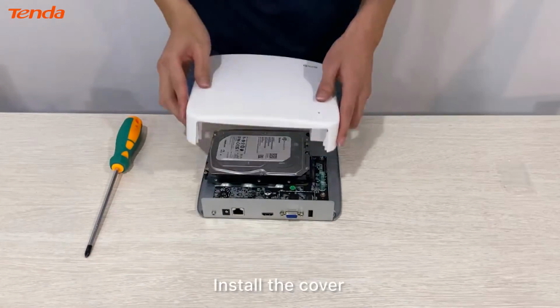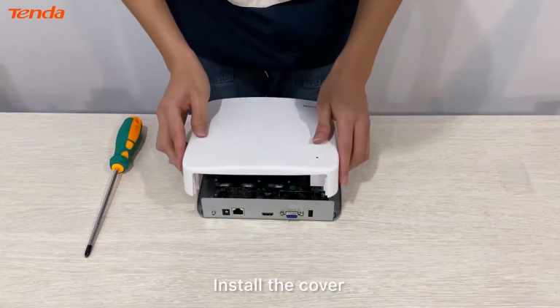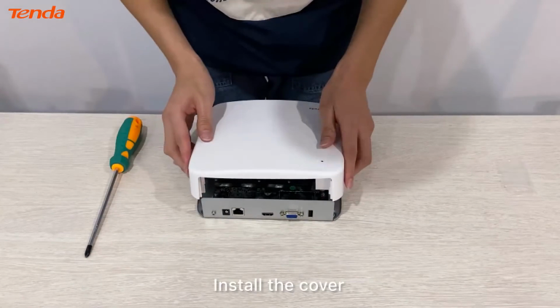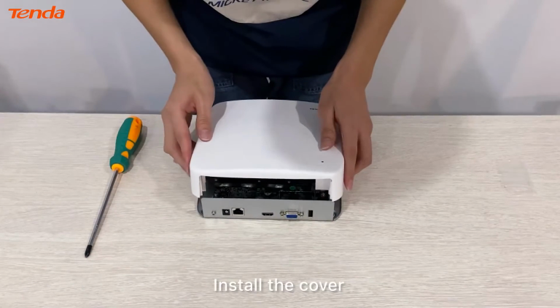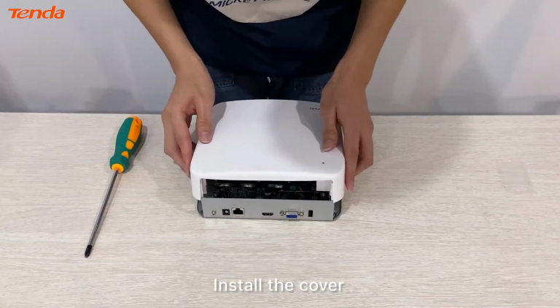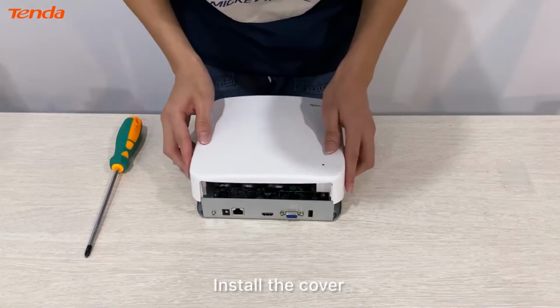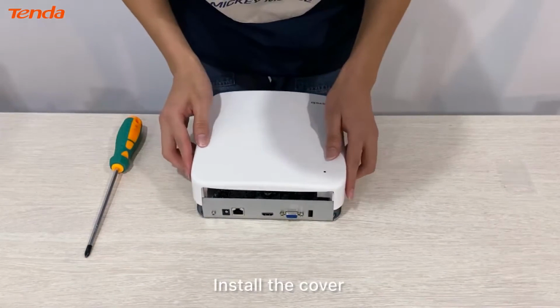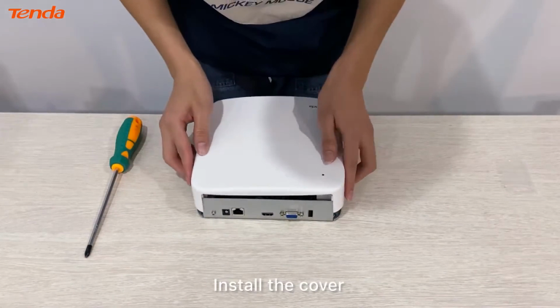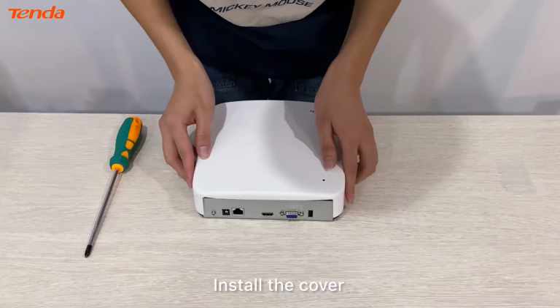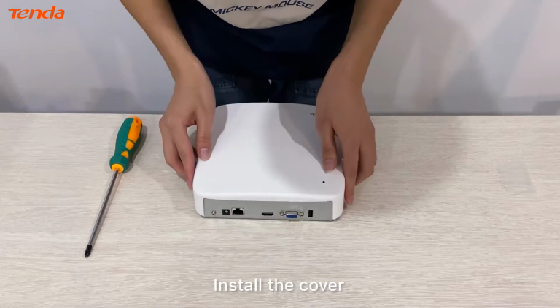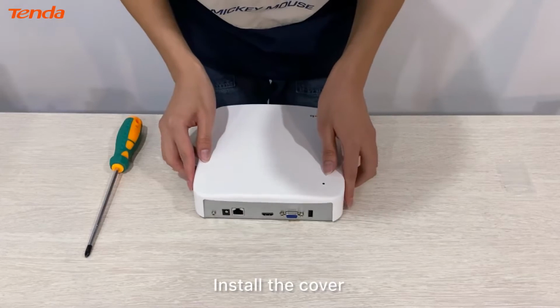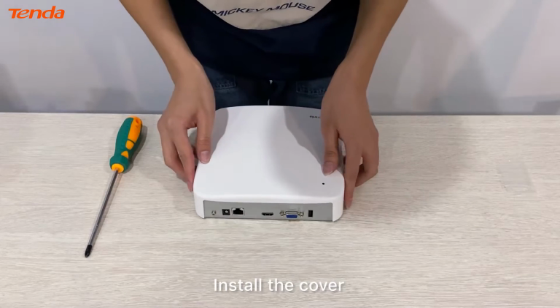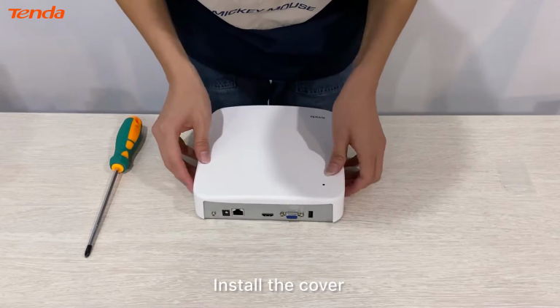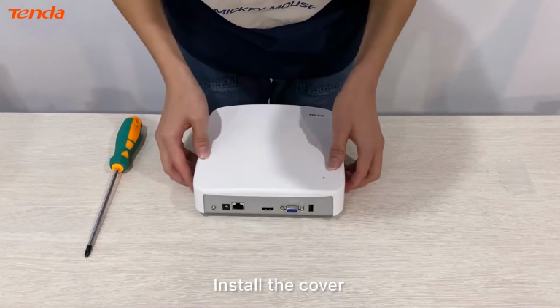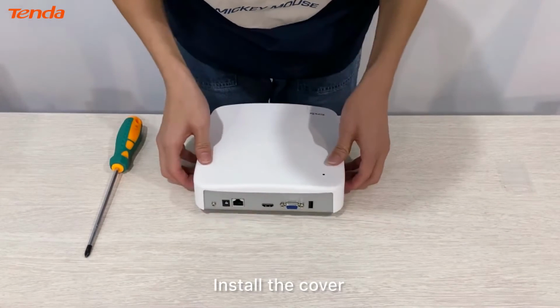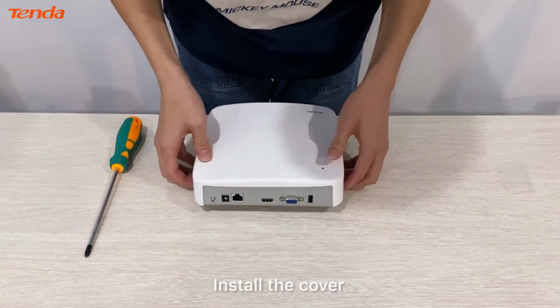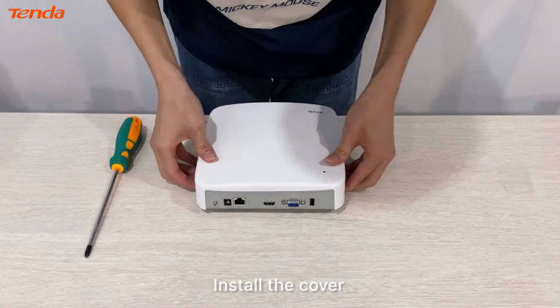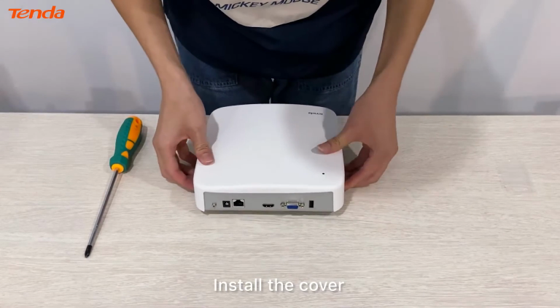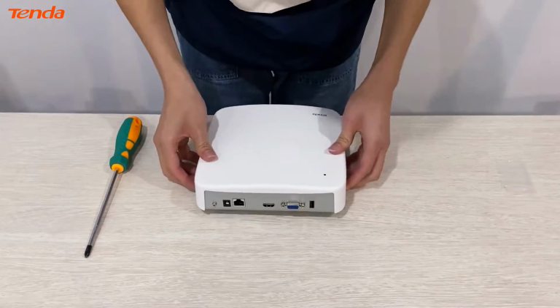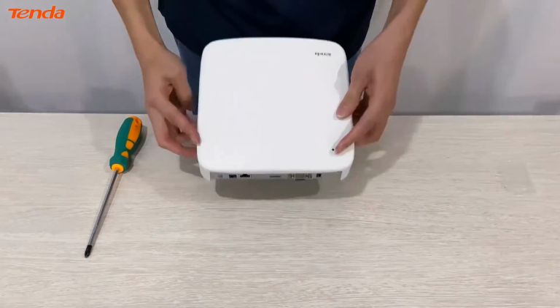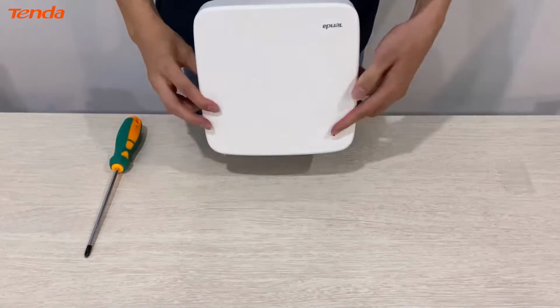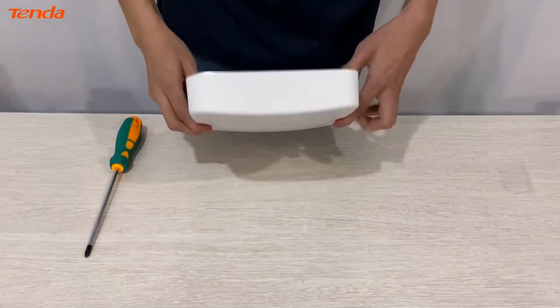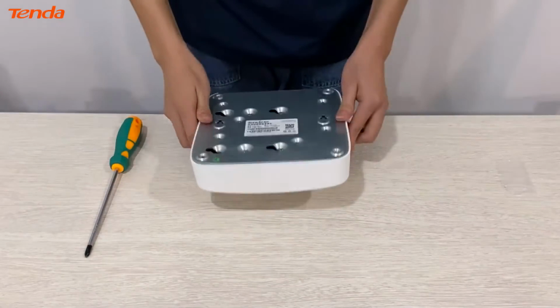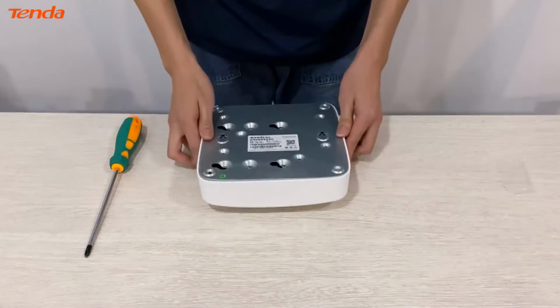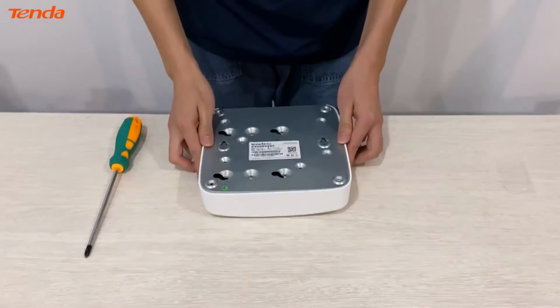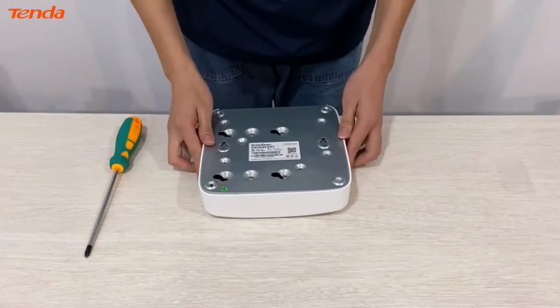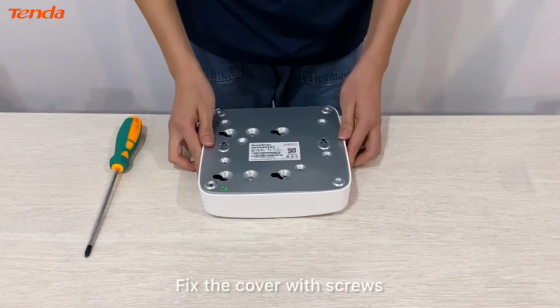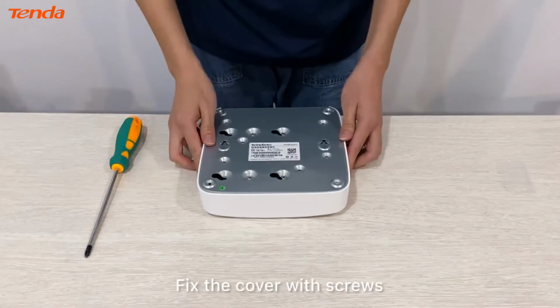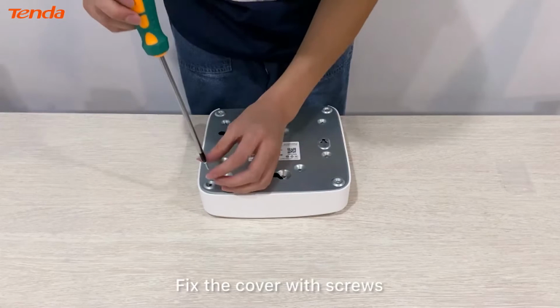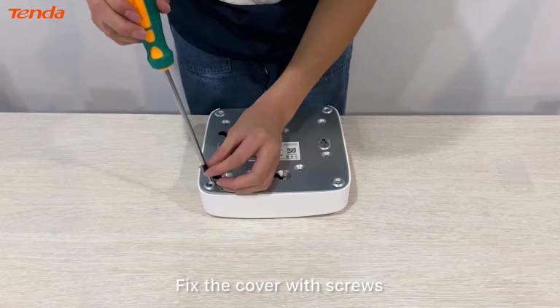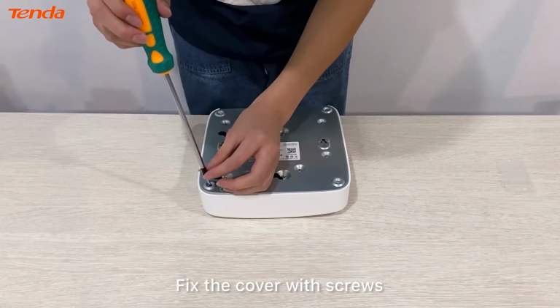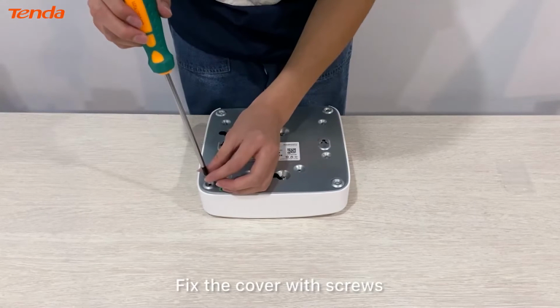Install the cover back onto the network video recorder and fix the cover securely with screws.